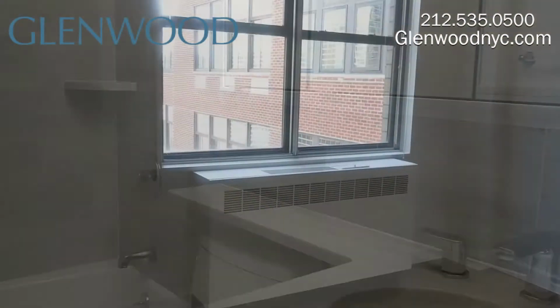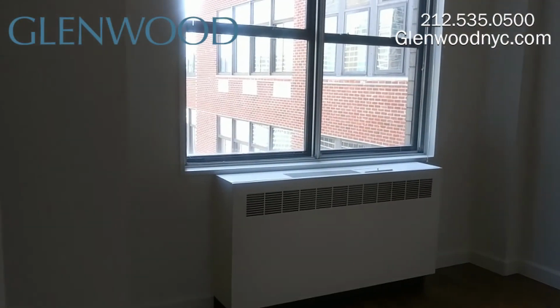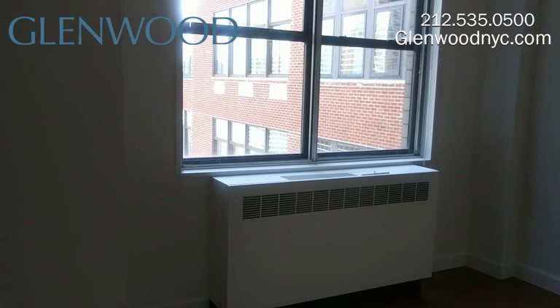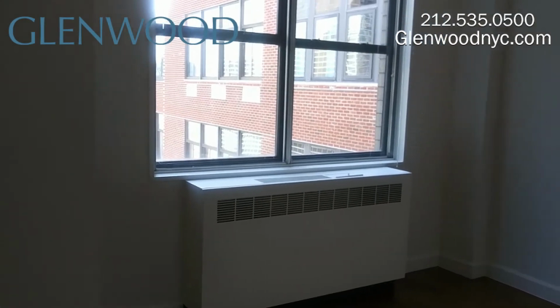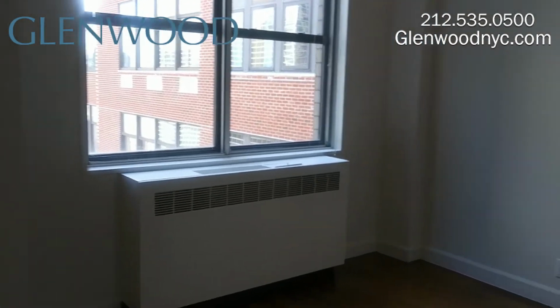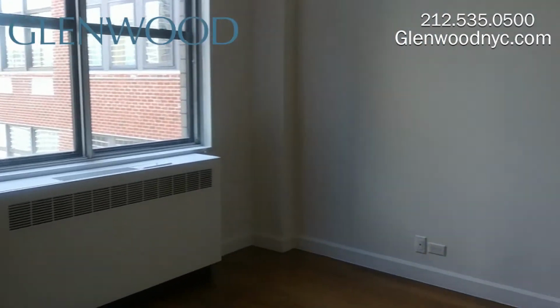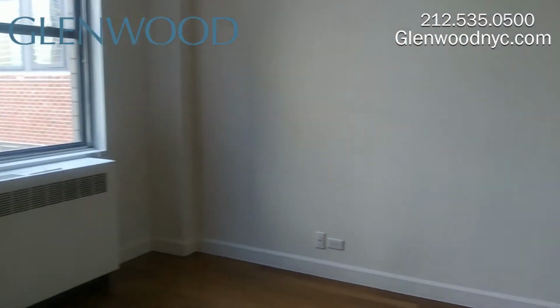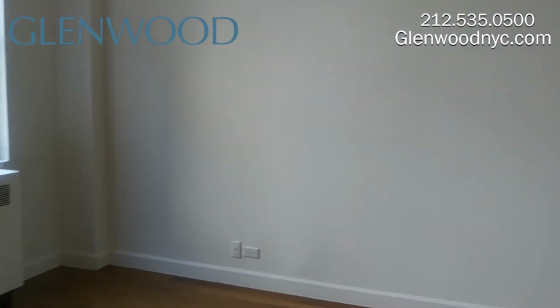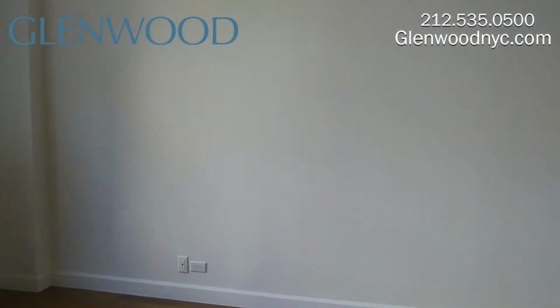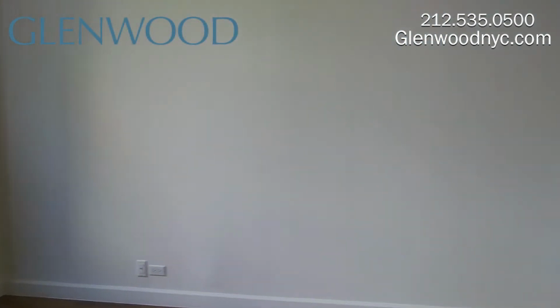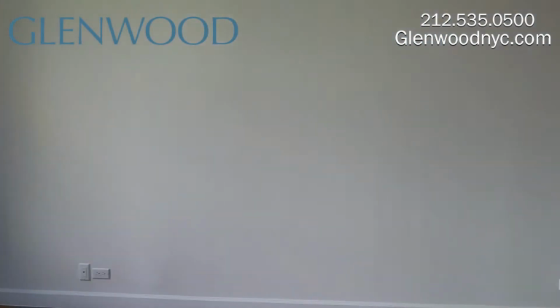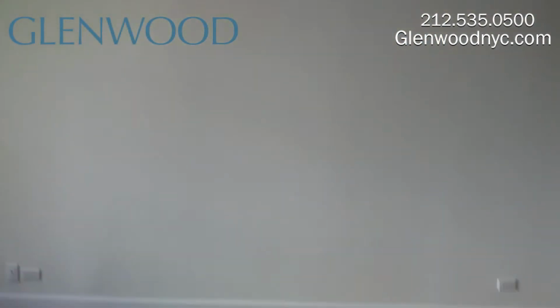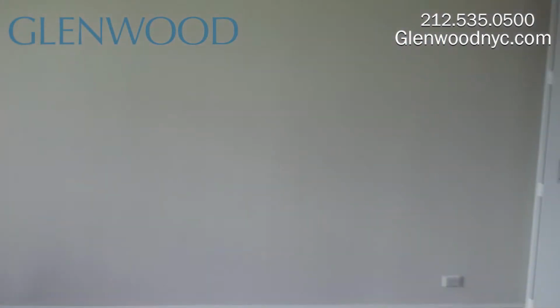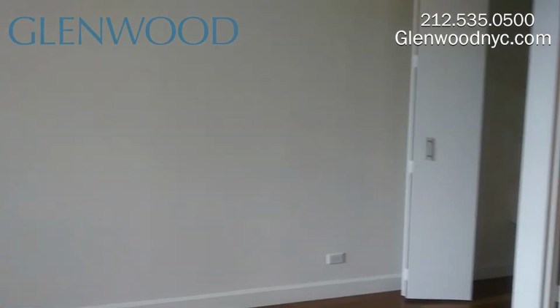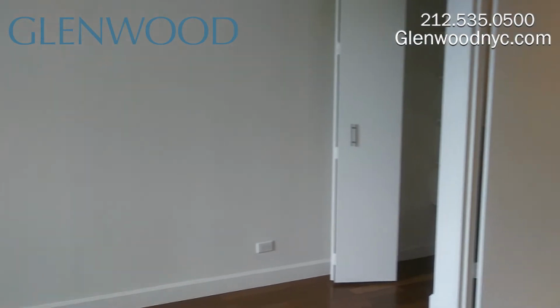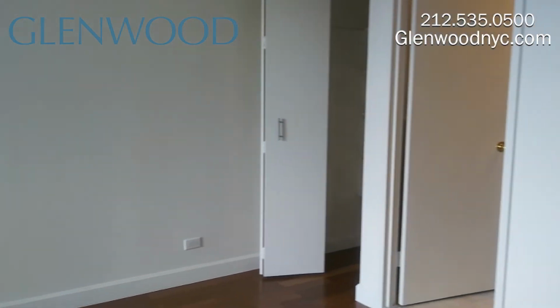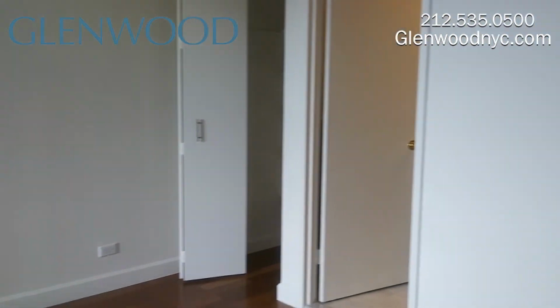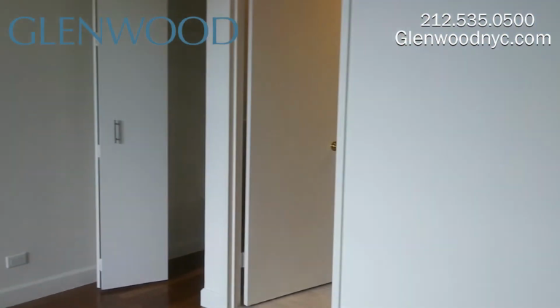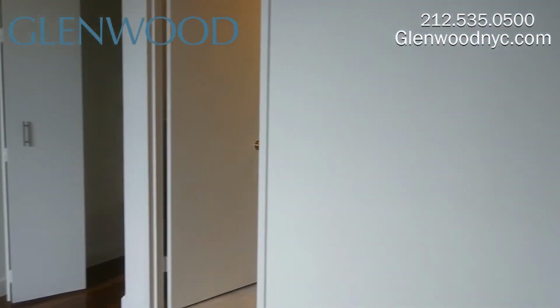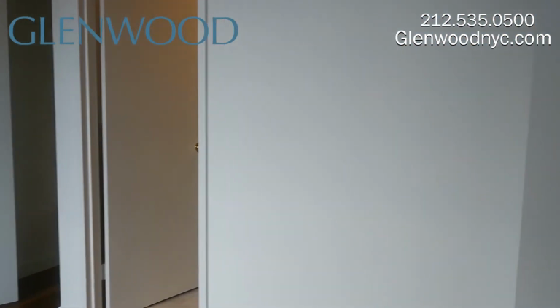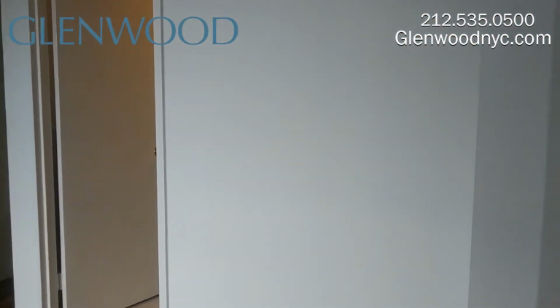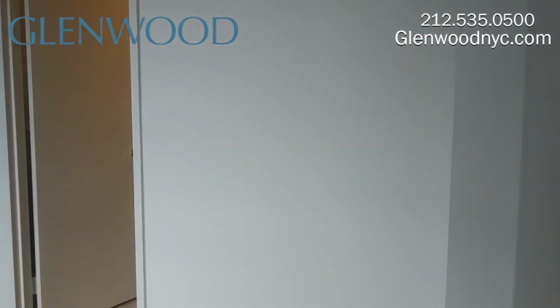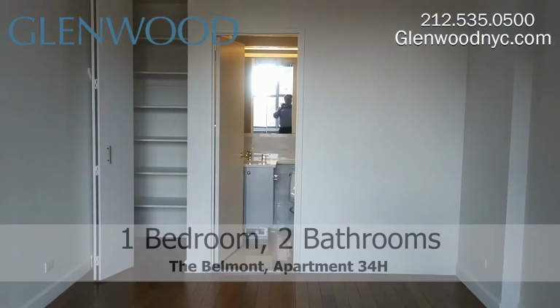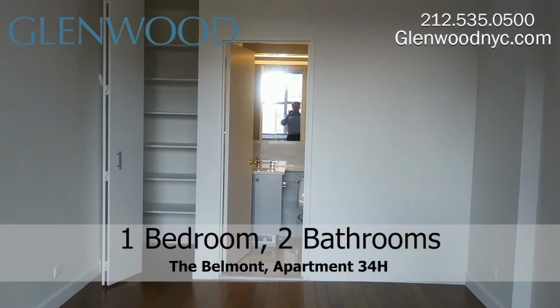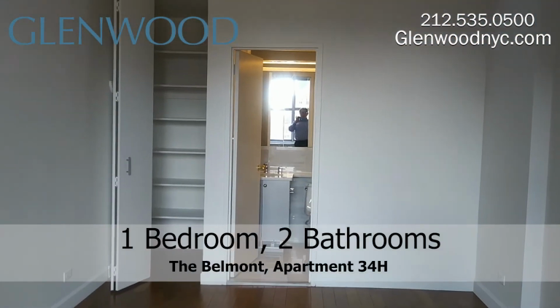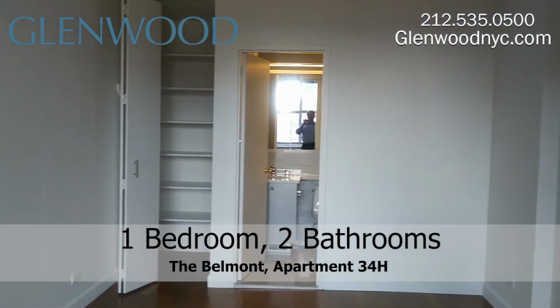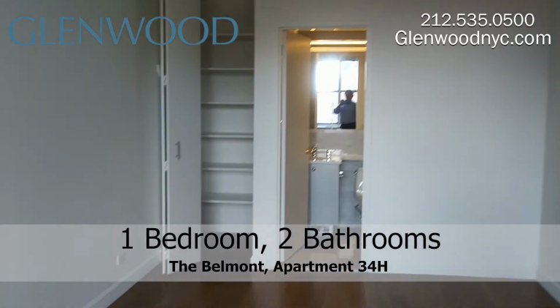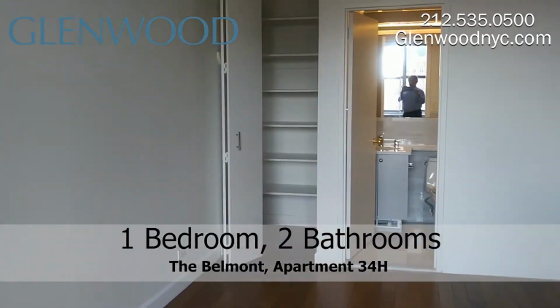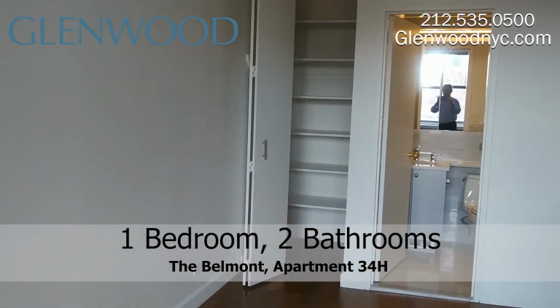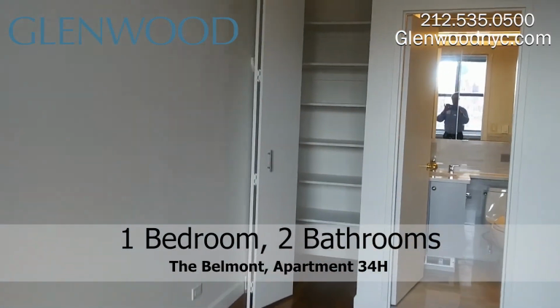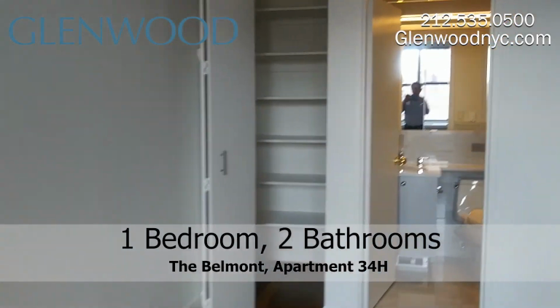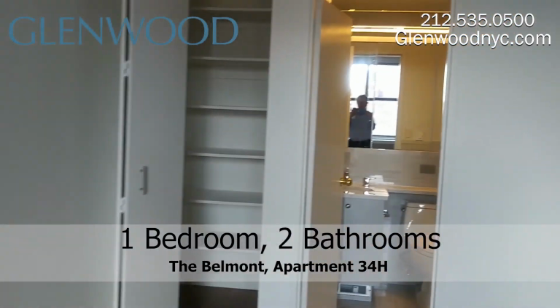The master bedroom has a large window with south-facing views. There's plenty of wall space and this room can accommodate a king-size bed. The bedroom also has a second closet and an en-suite bathroom.